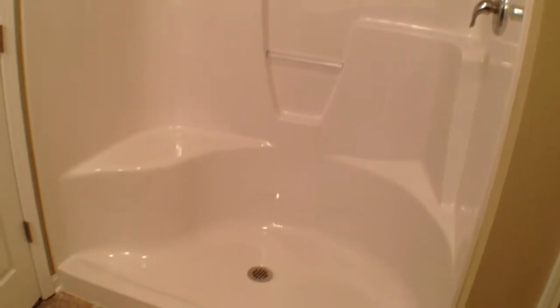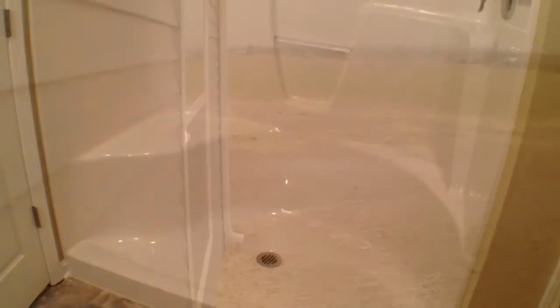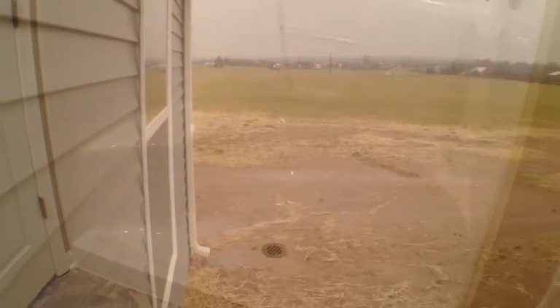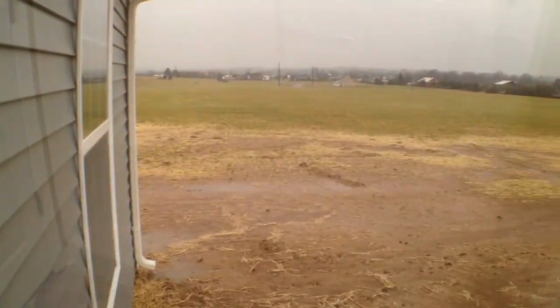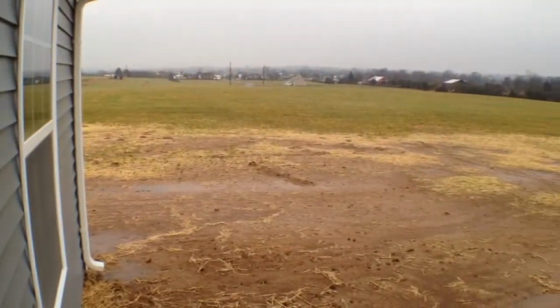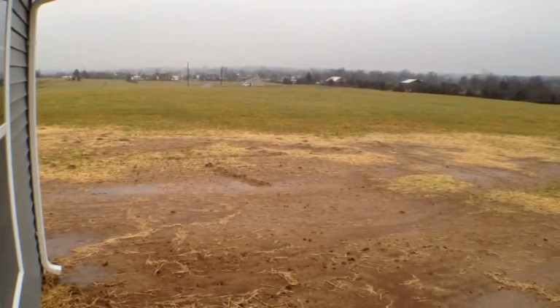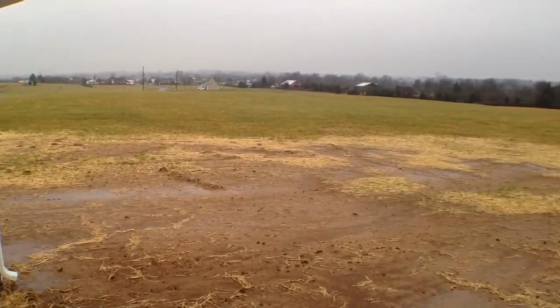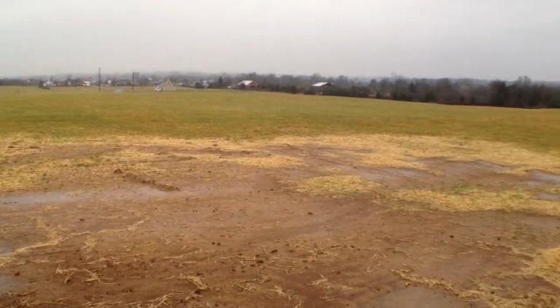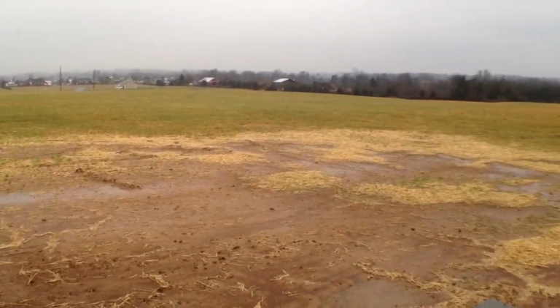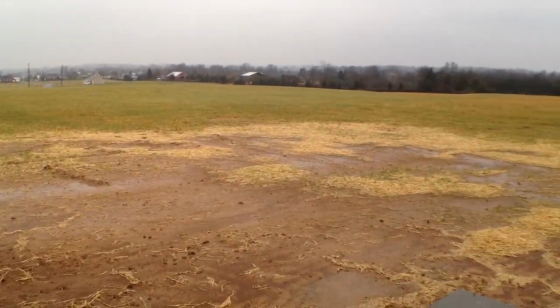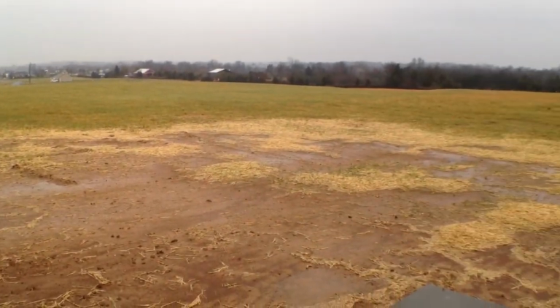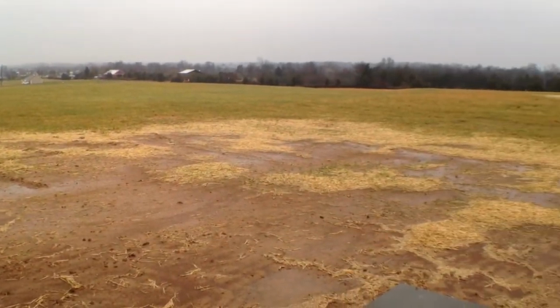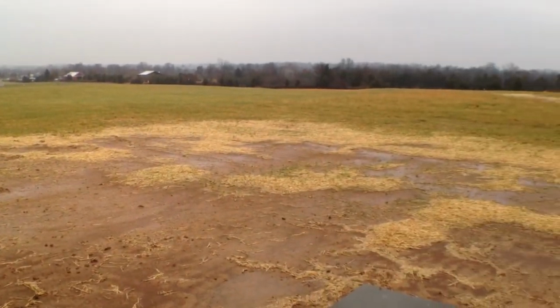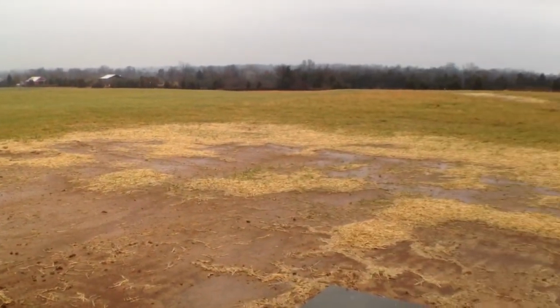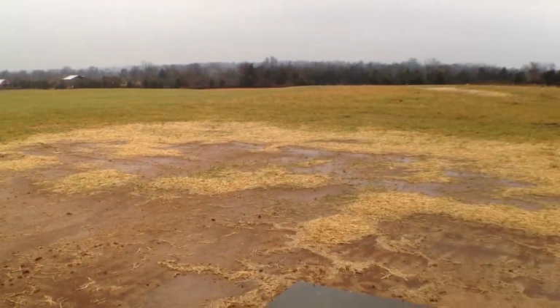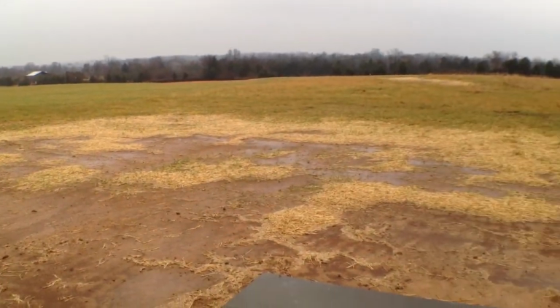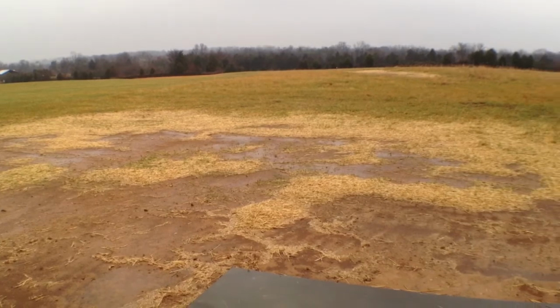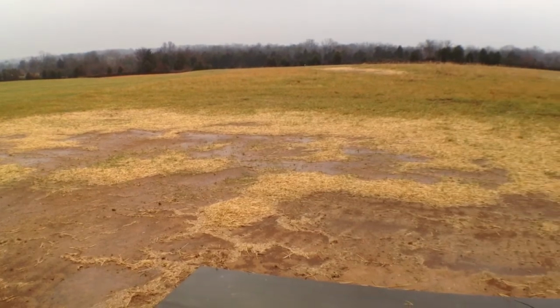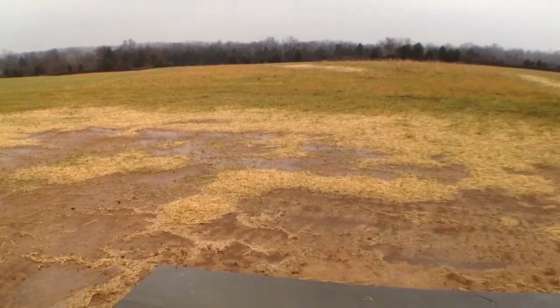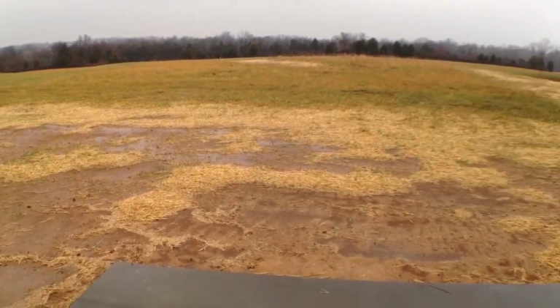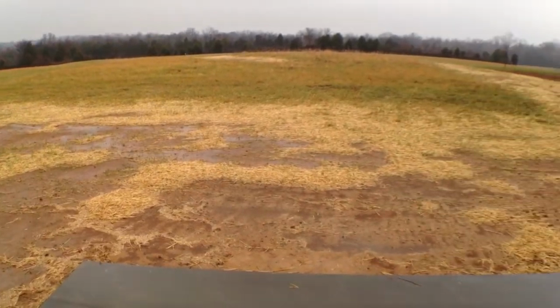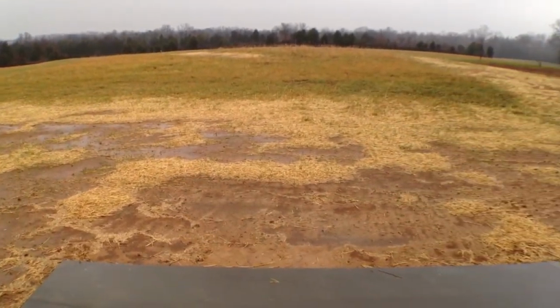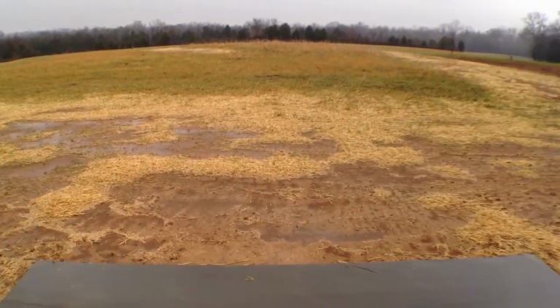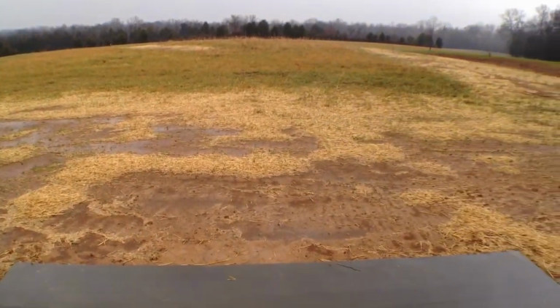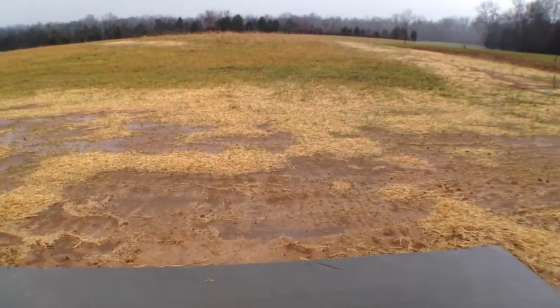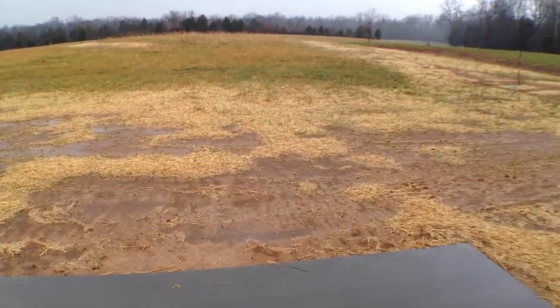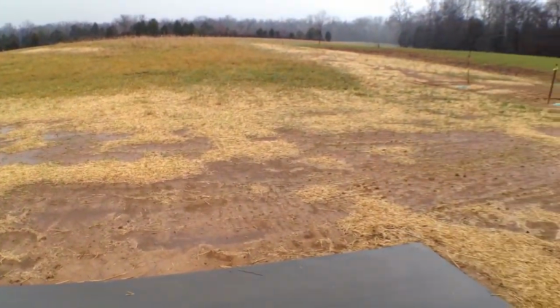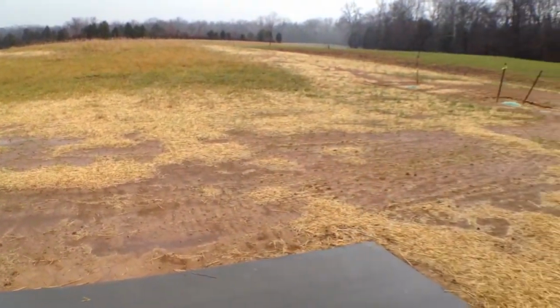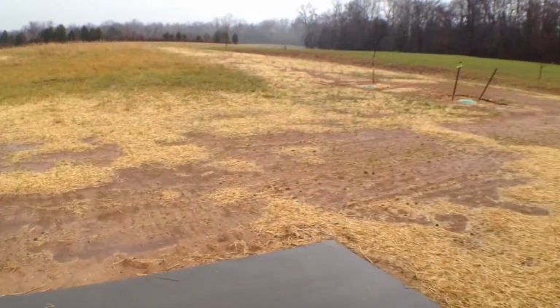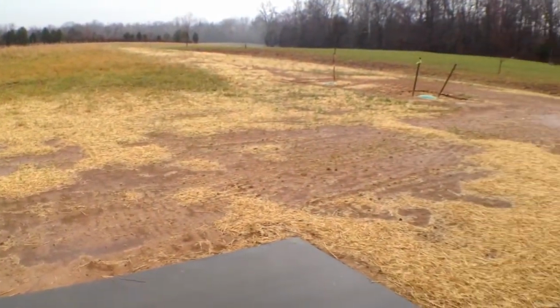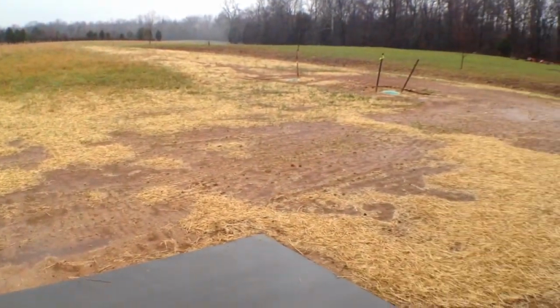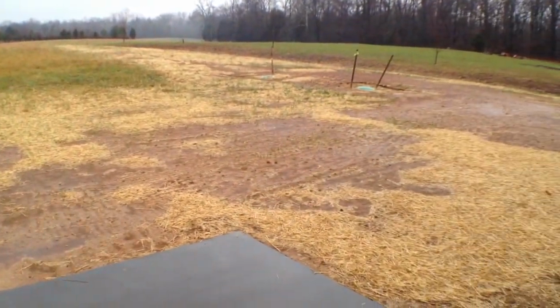Now we're going to step outside and check out one of the best features of this neighborhood — big lots. This house has a one-acre lot, folks. Lots of room.